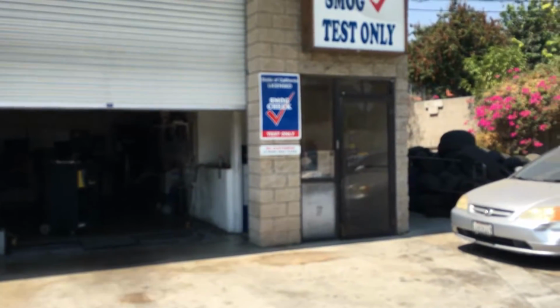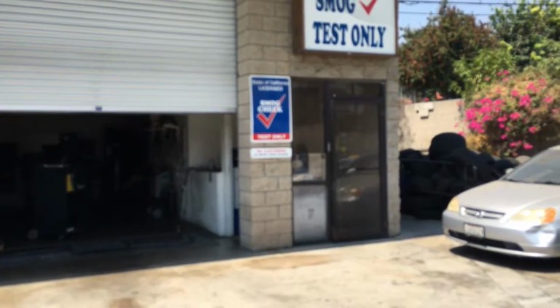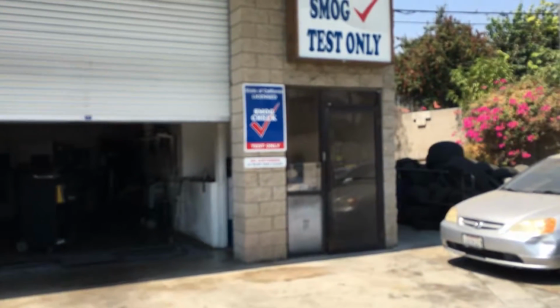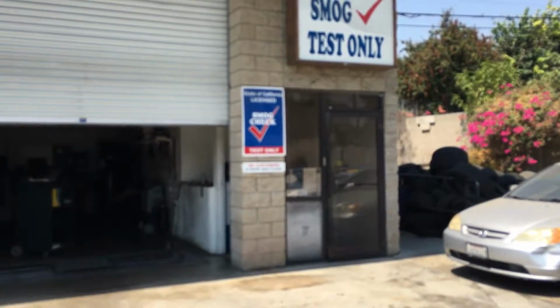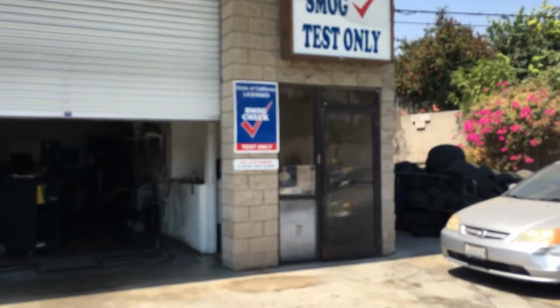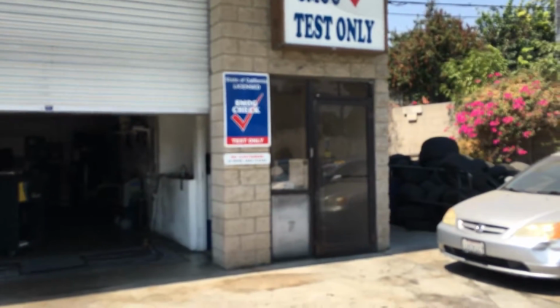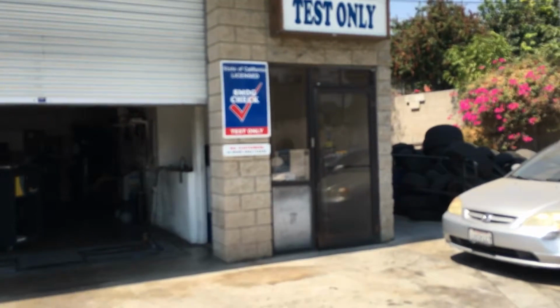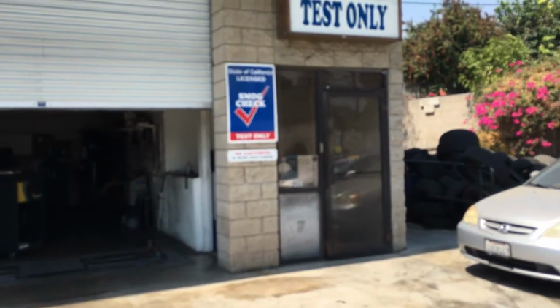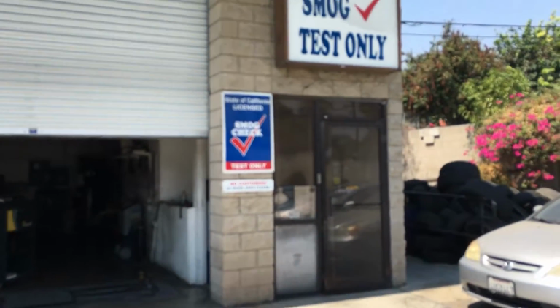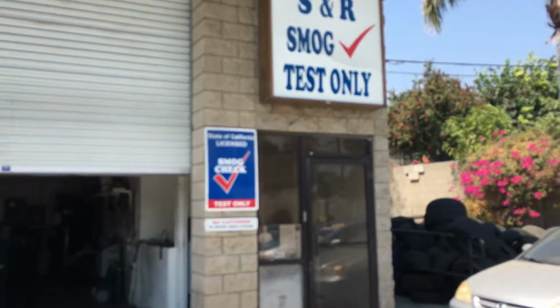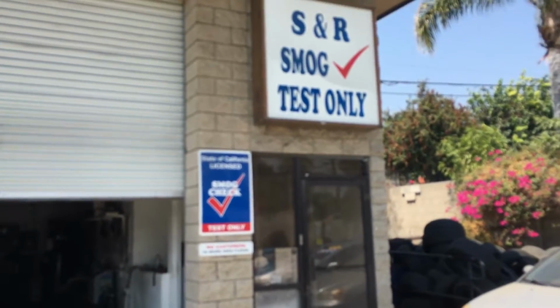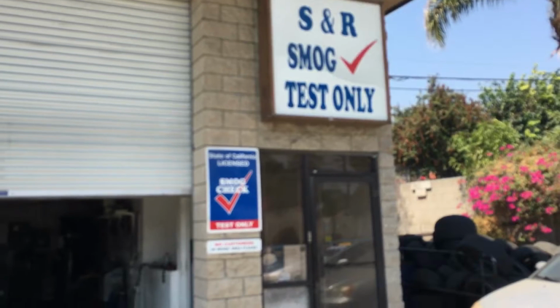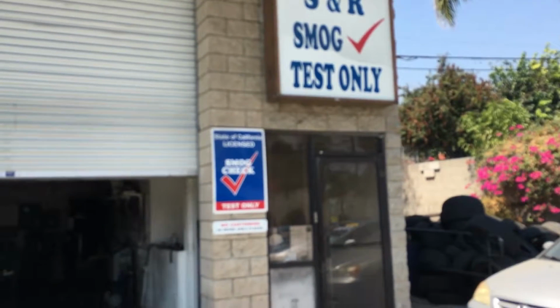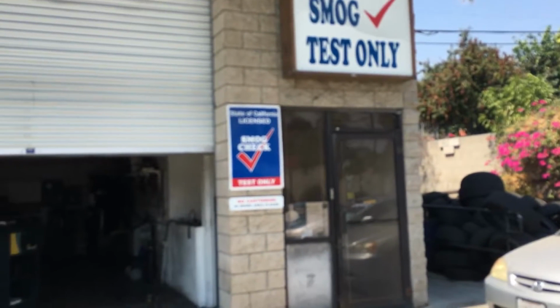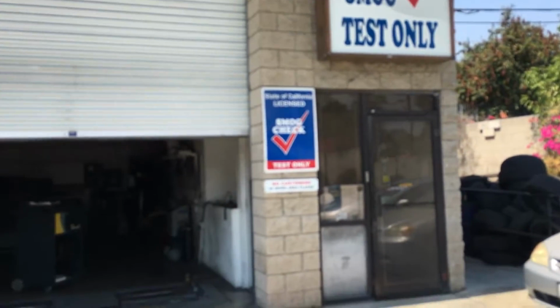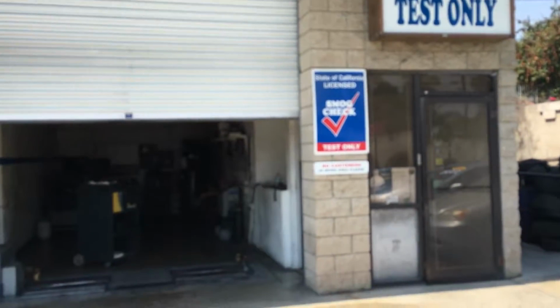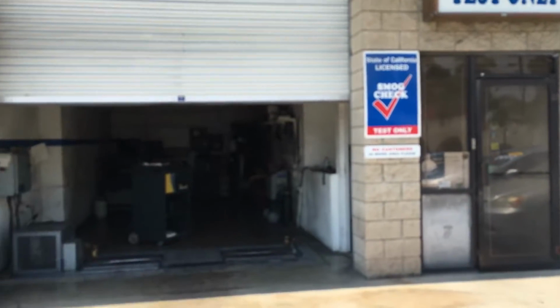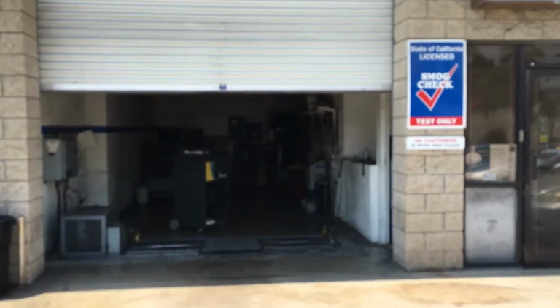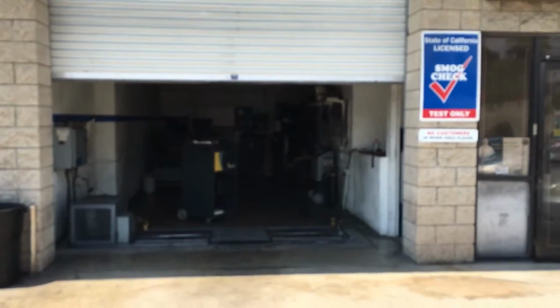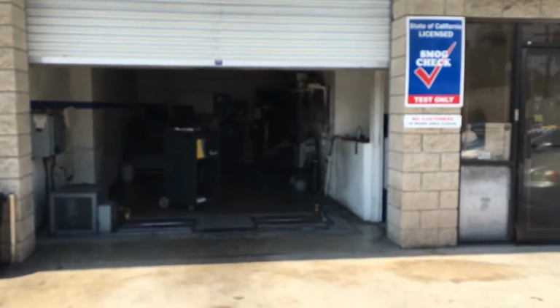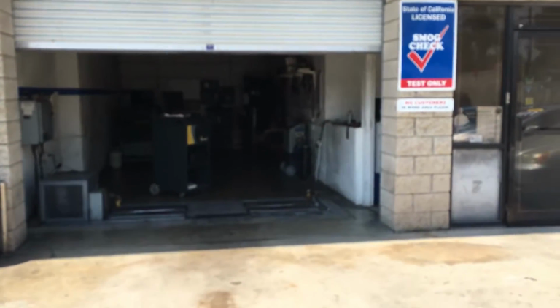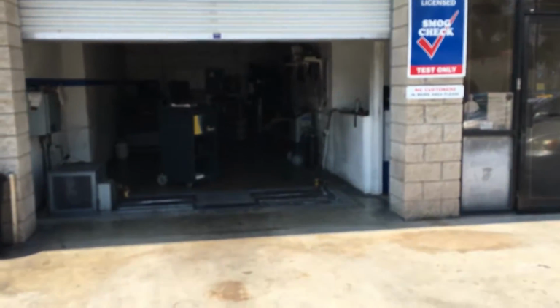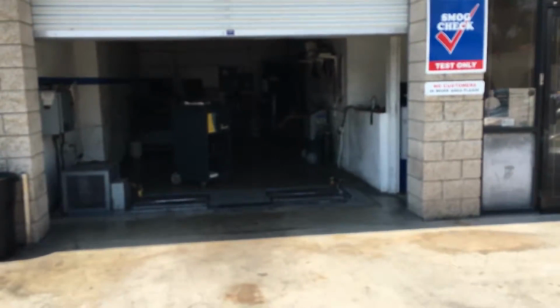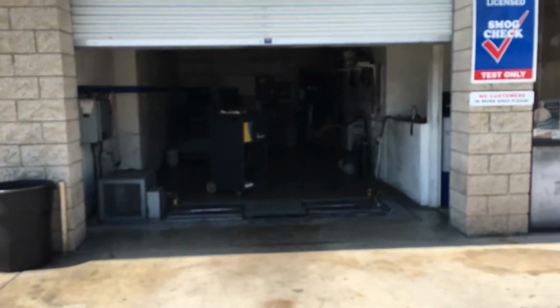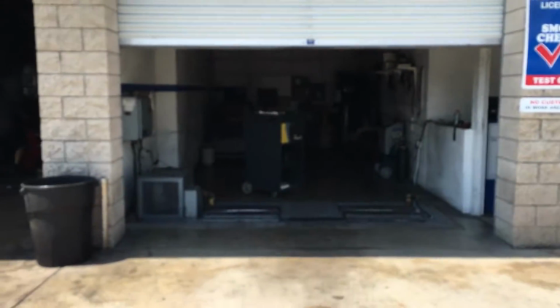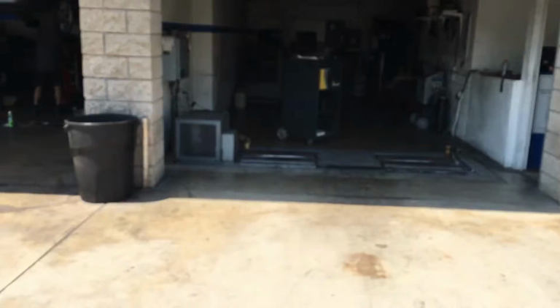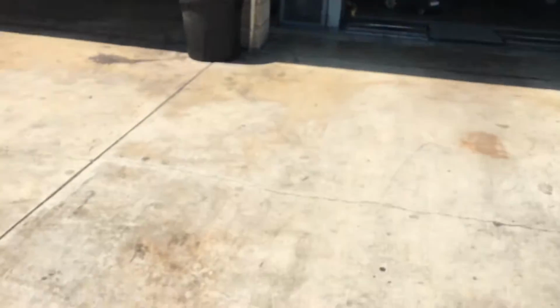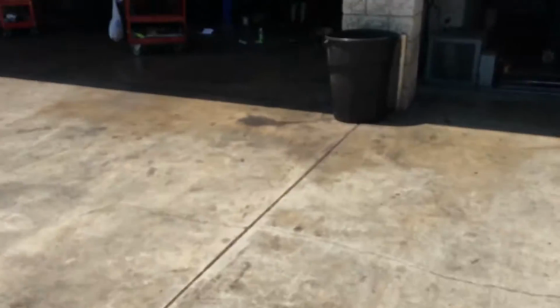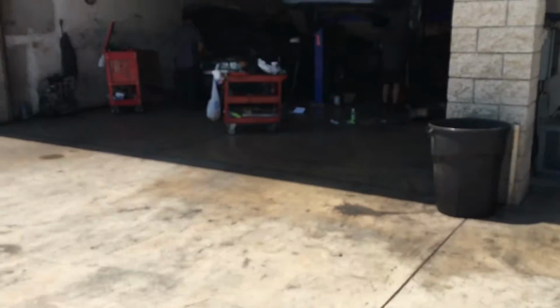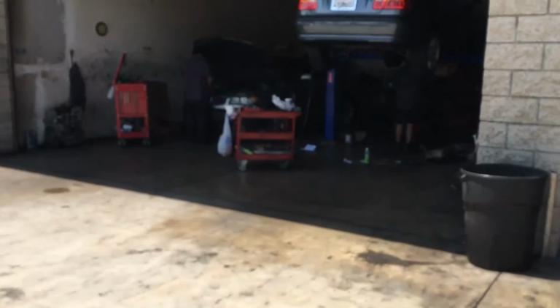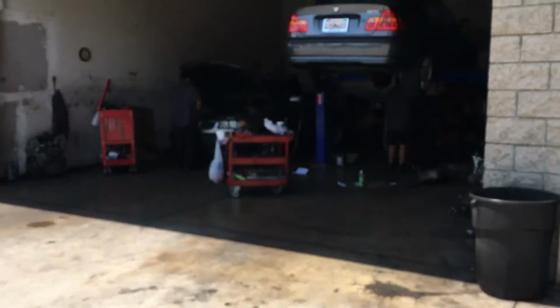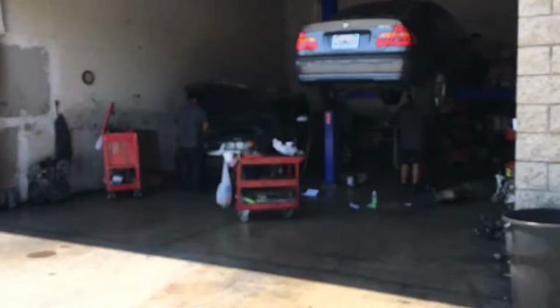As you can see, we have our own STAR certified smog test facility, so you can get all your smogs done here at the dealership.